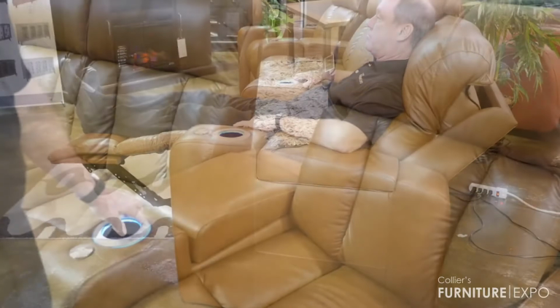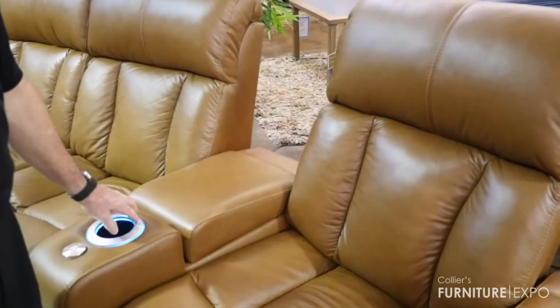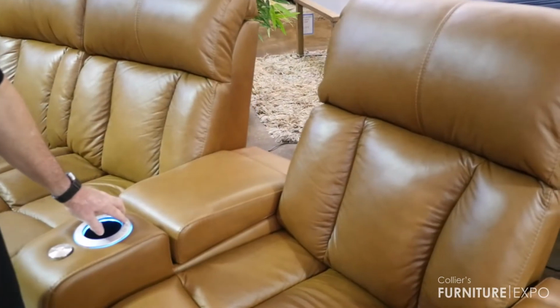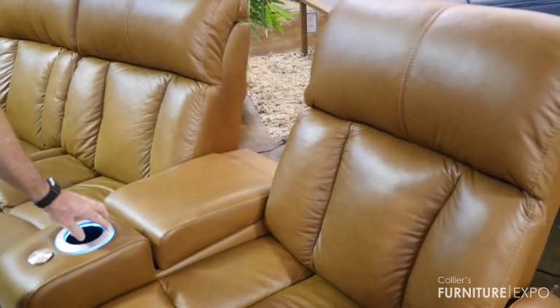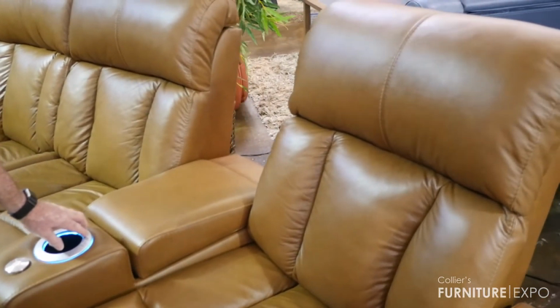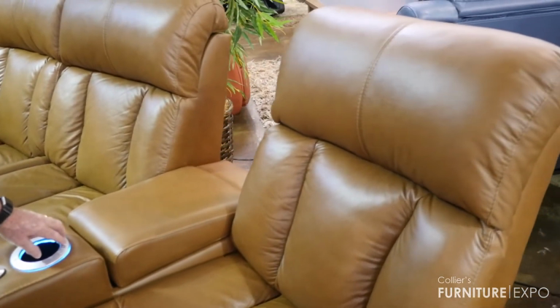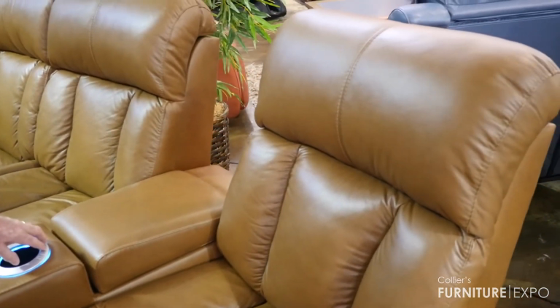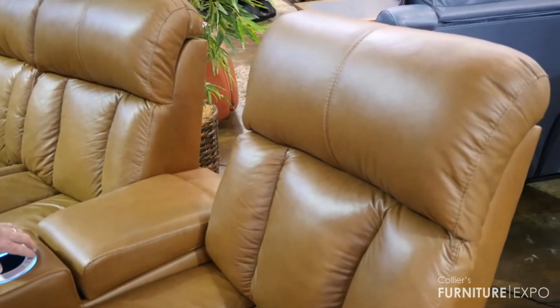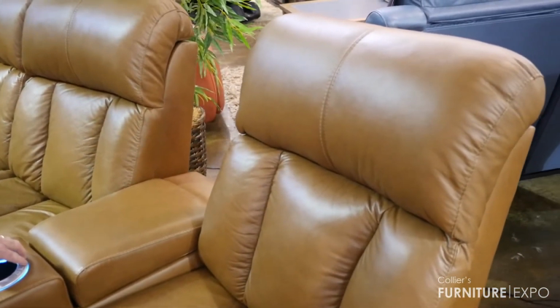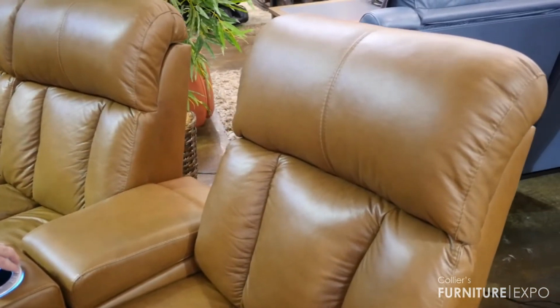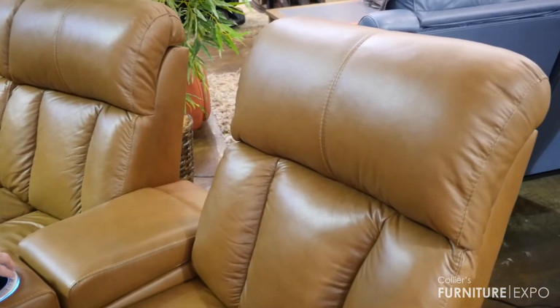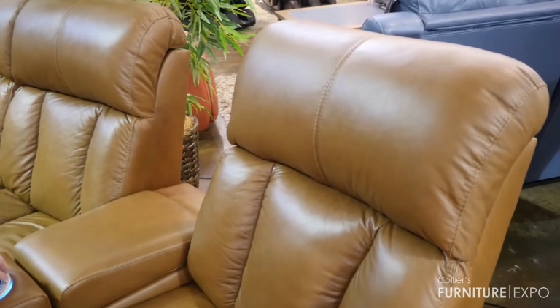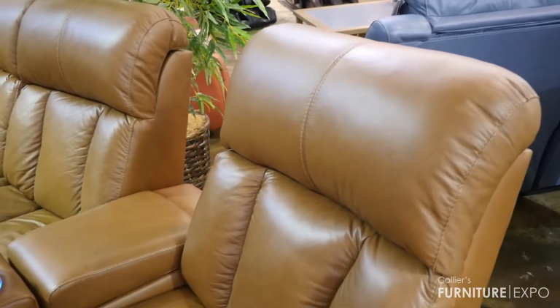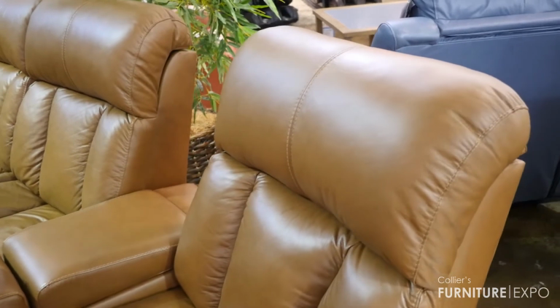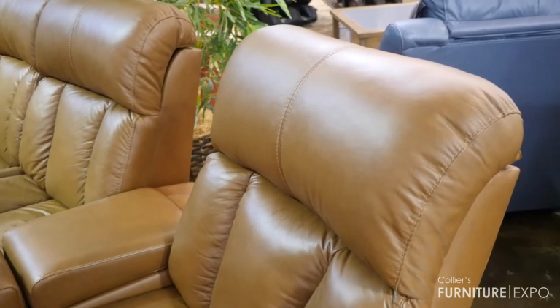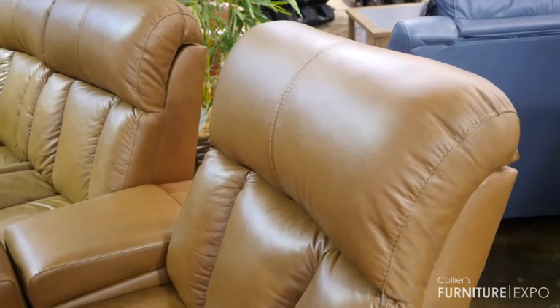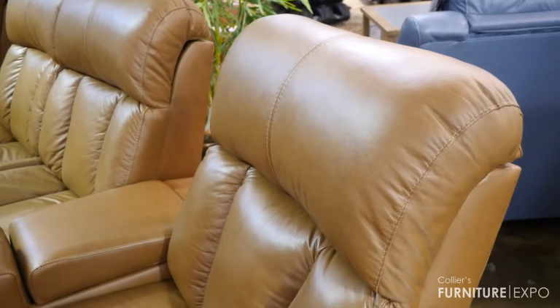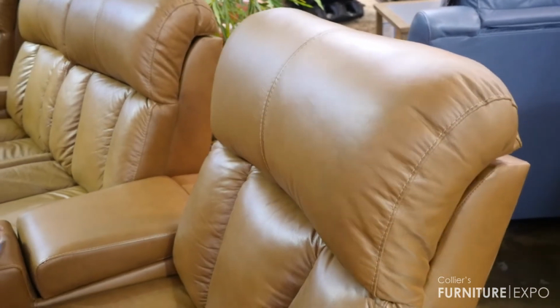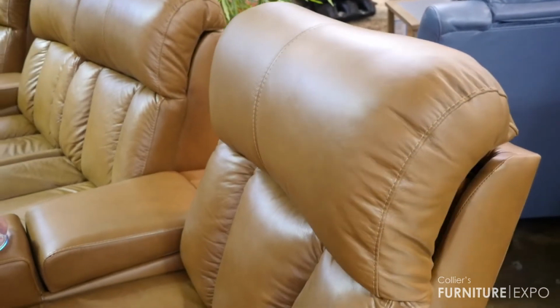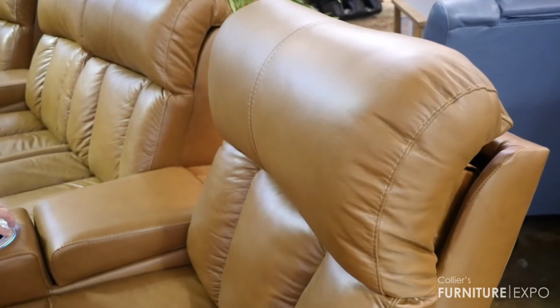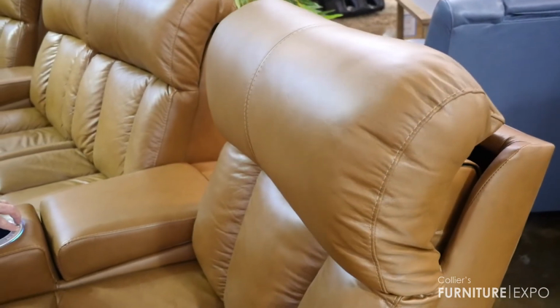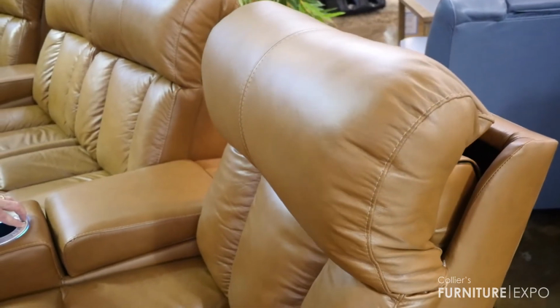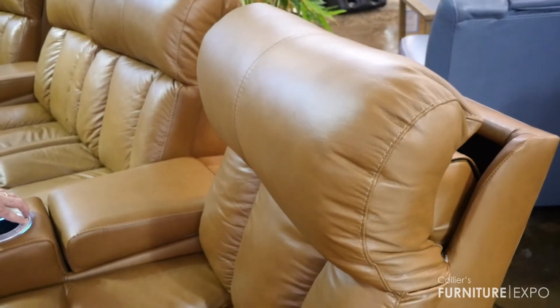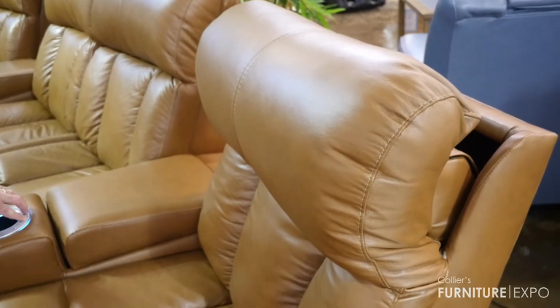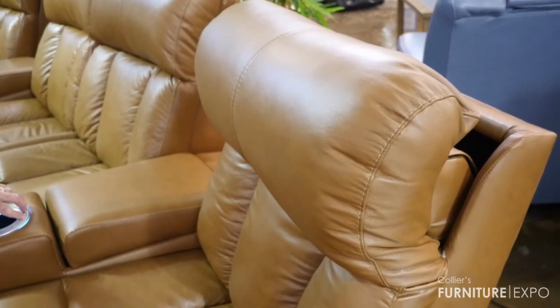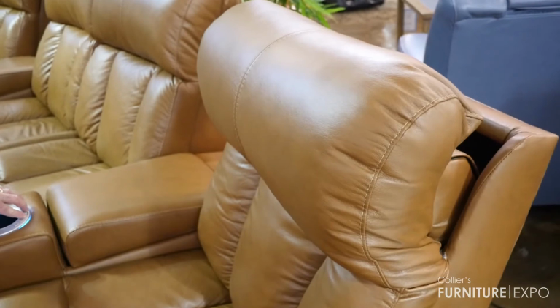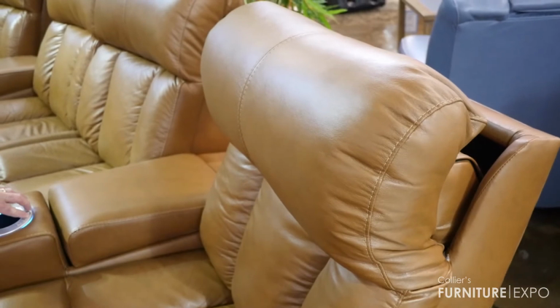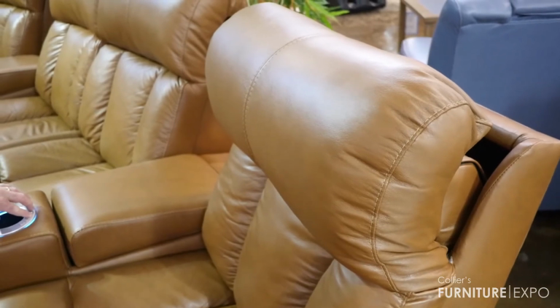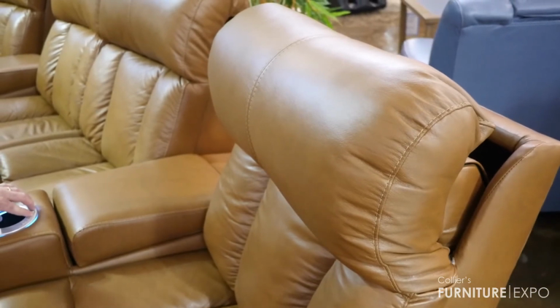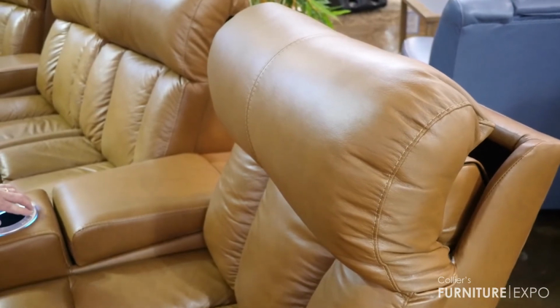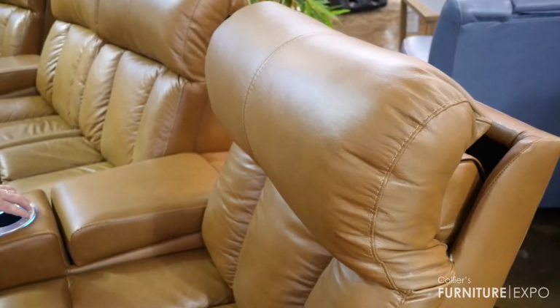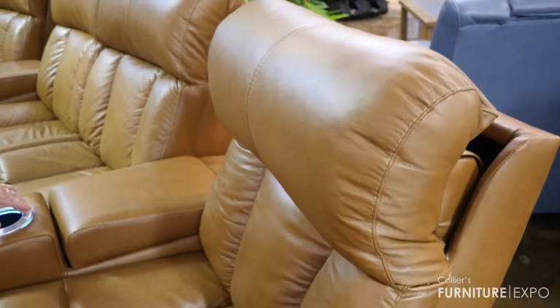The Palliser Paragon theater seating offers the new next generation power headrest. What that means is you get much more articulation in the headrest than you did a year ago, offering a much wider range of comfort levels for you.